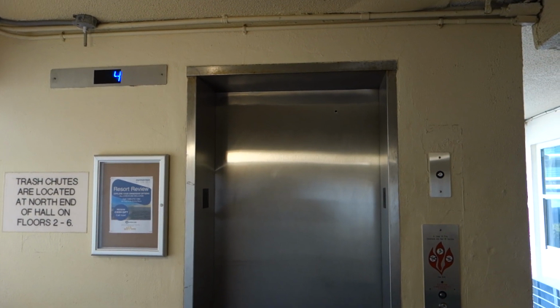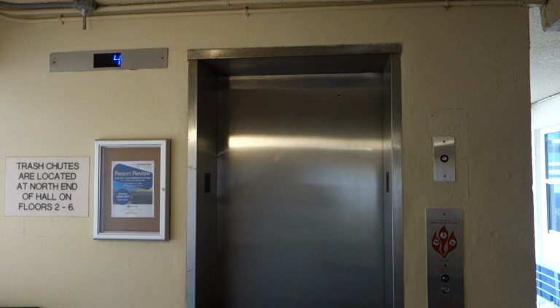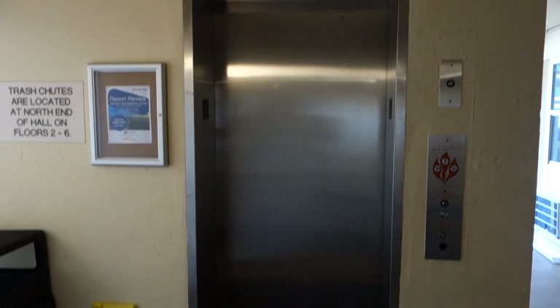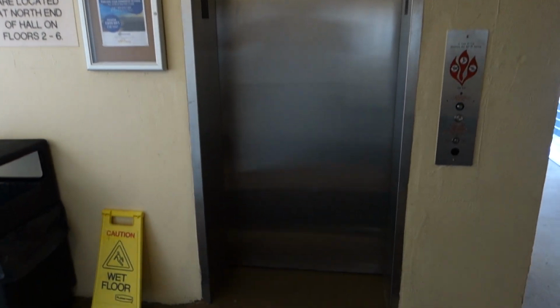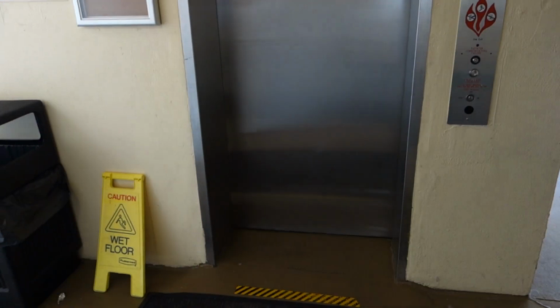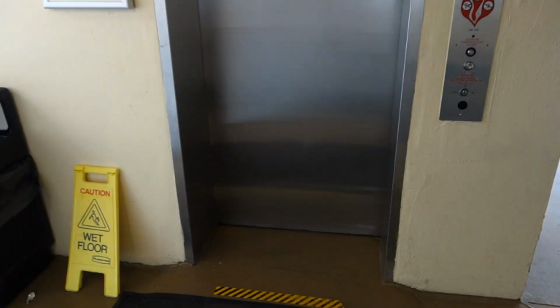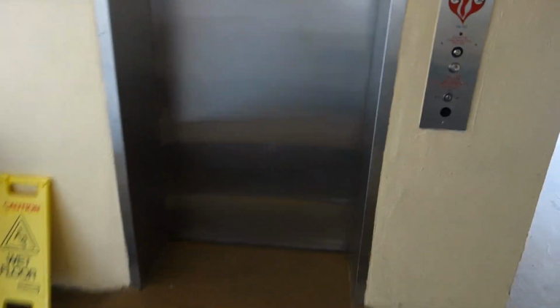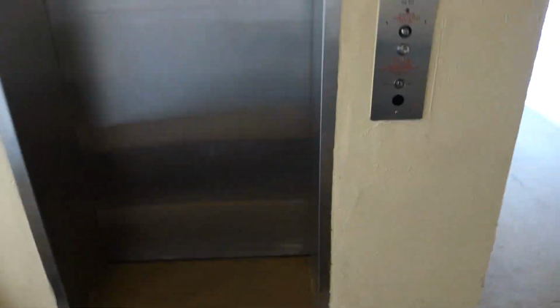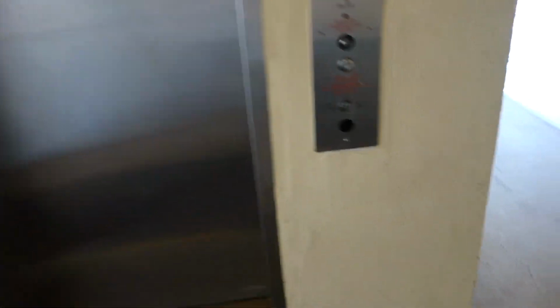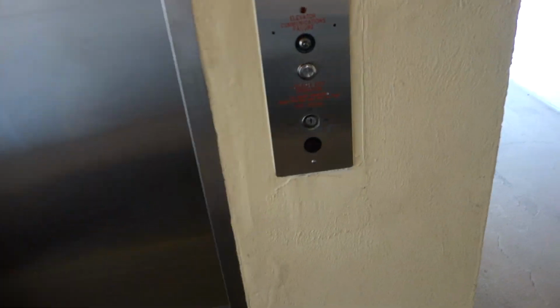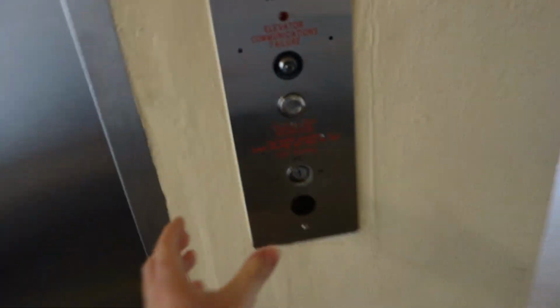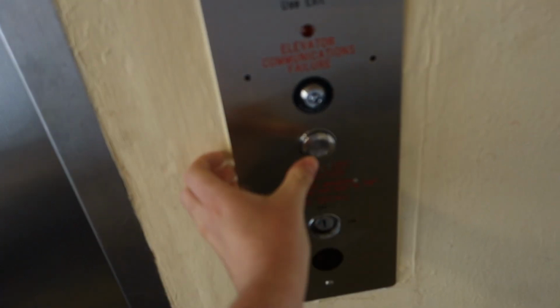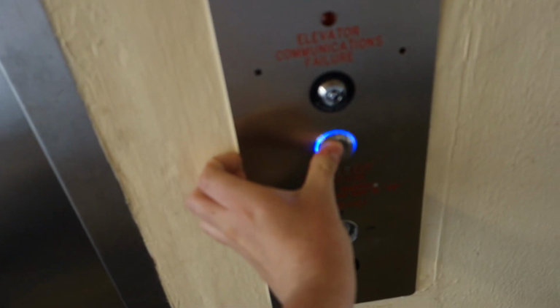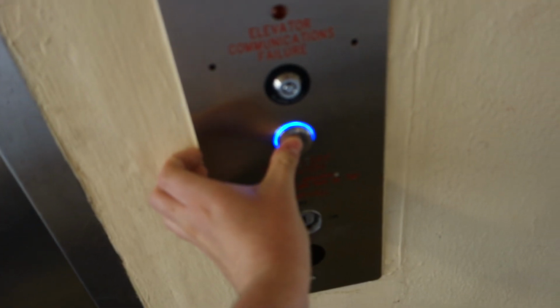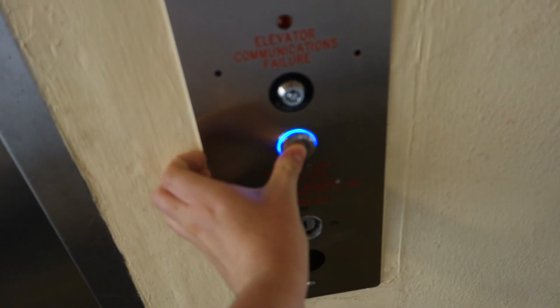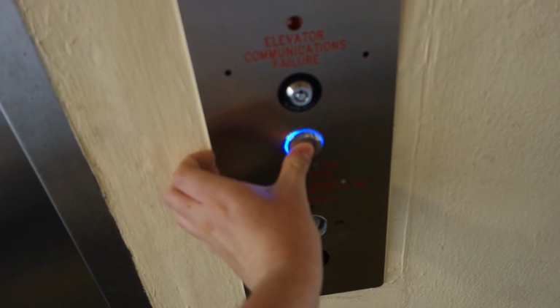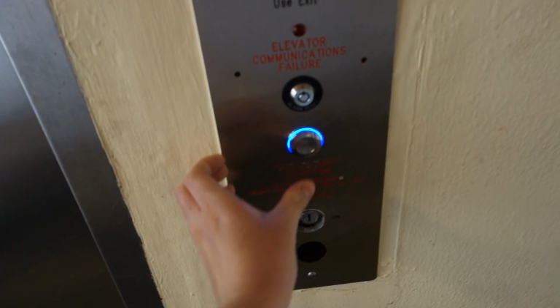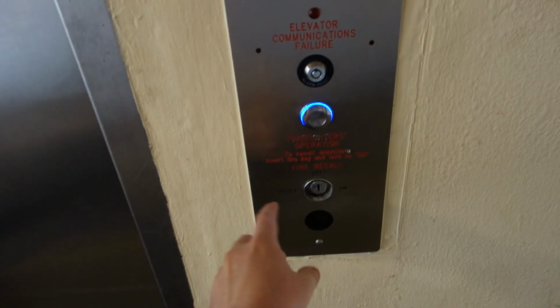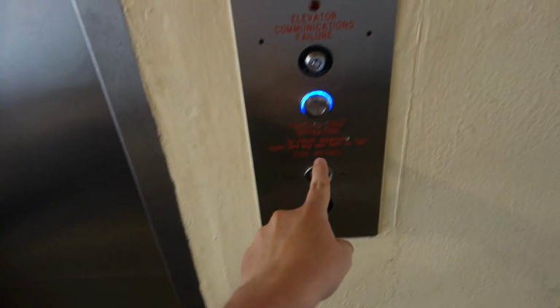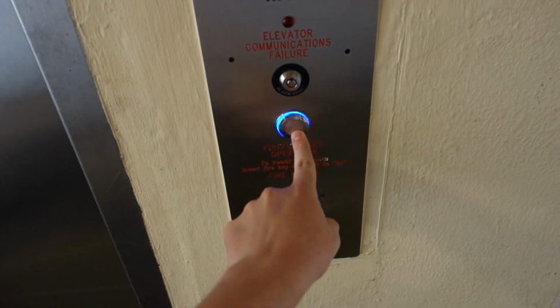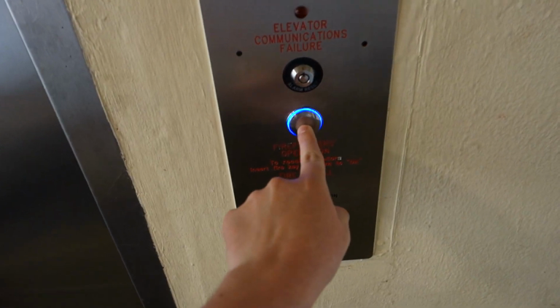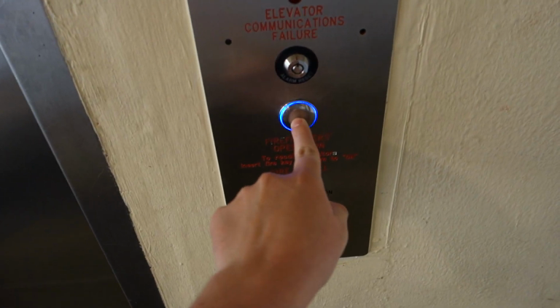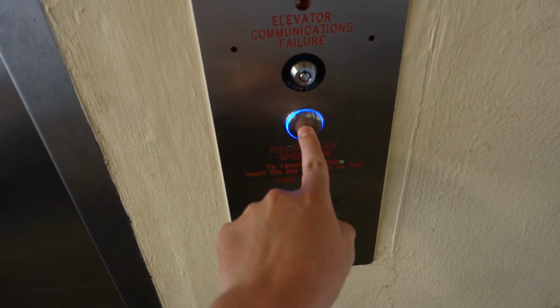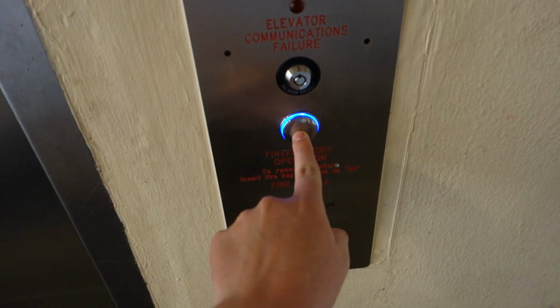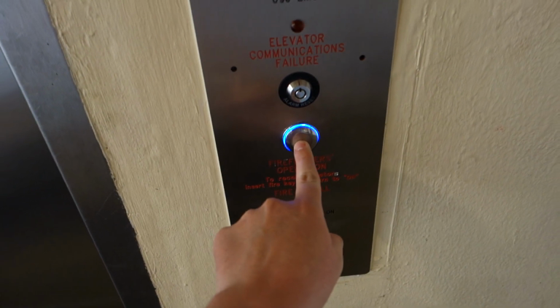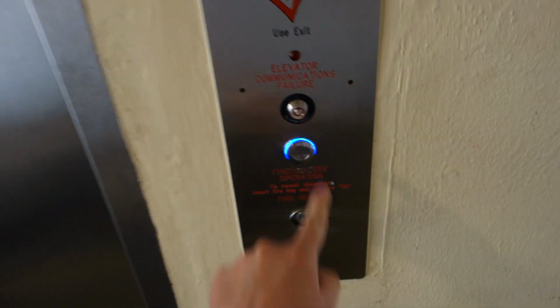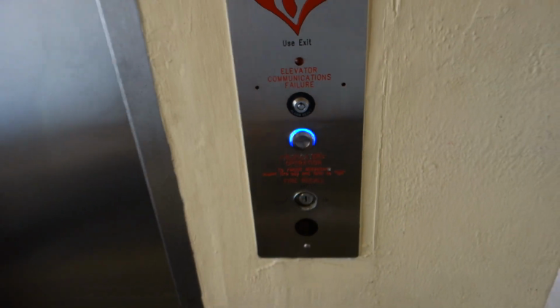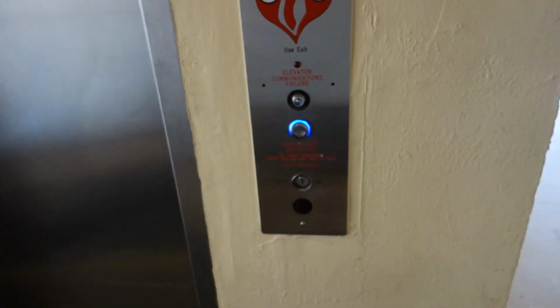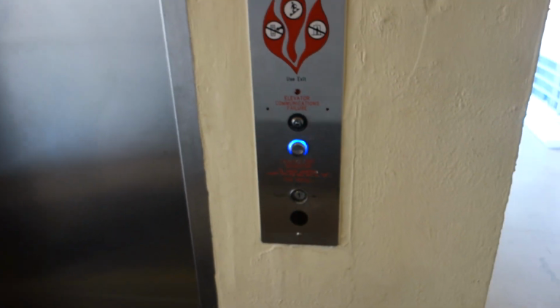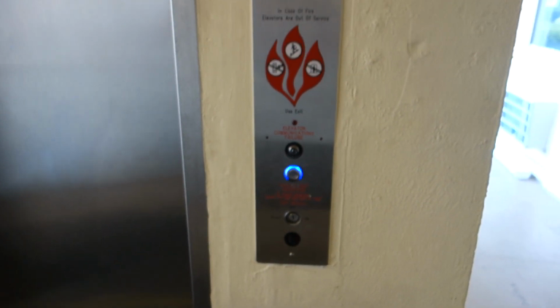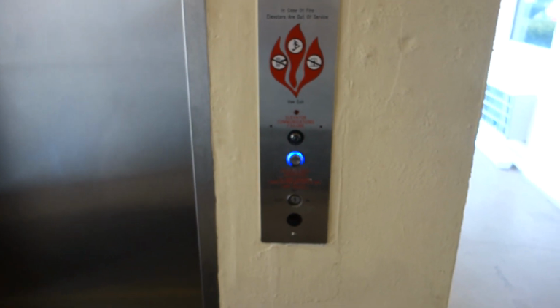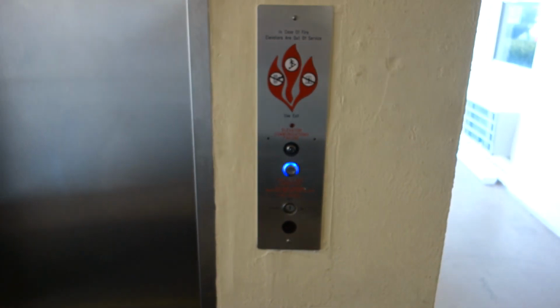This is going to be the elevator here at Peppertree by the Sea, Myrtle Beach. Look at that button — looks like we got some Dewhurst here in the U.S.